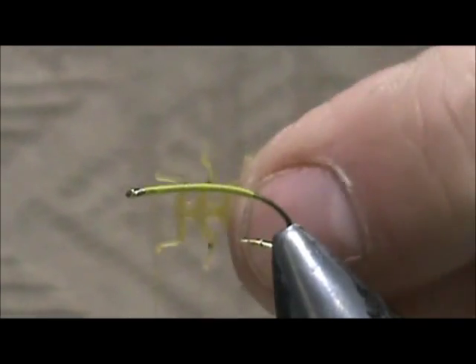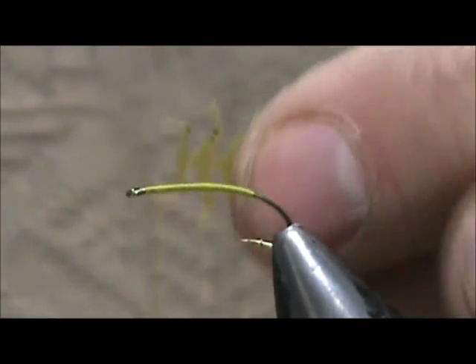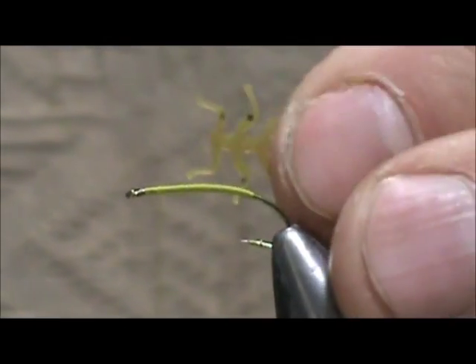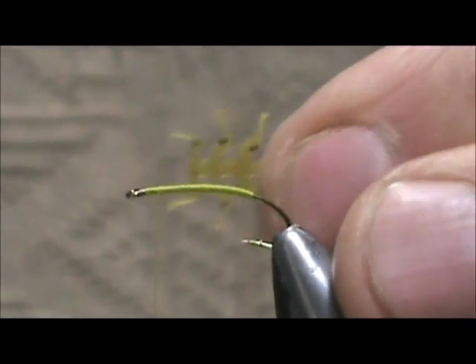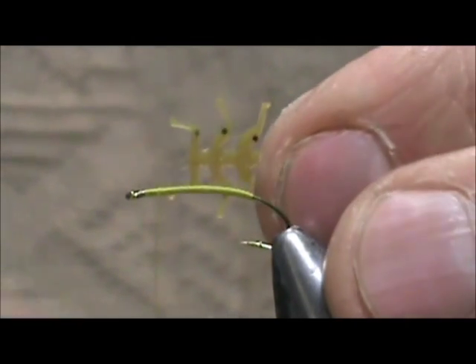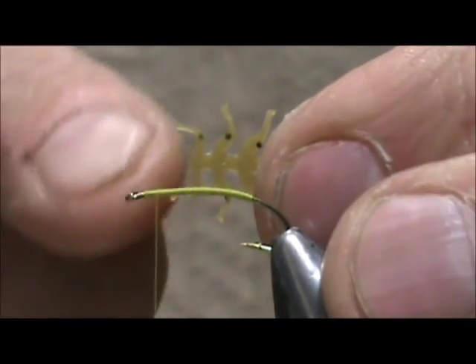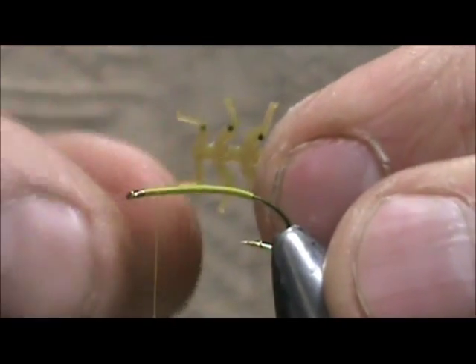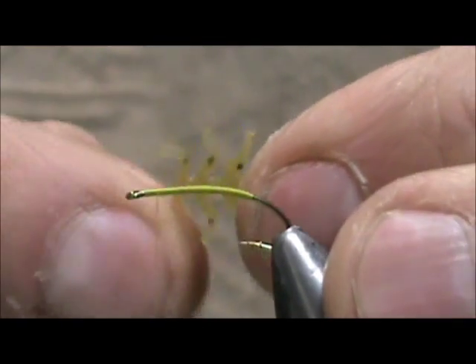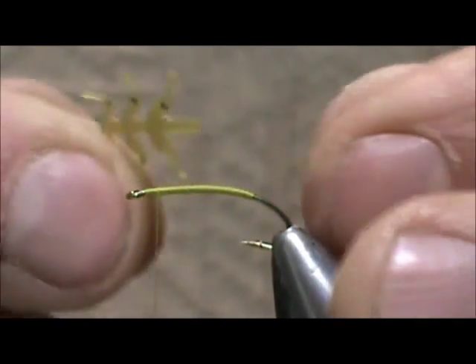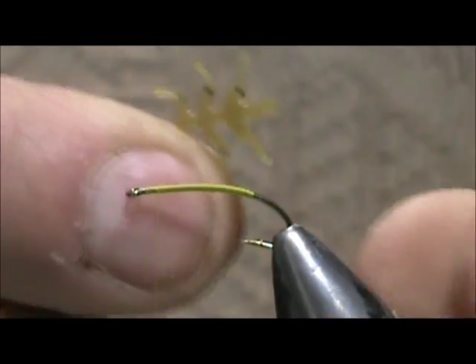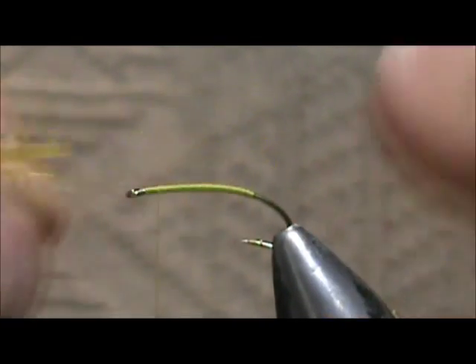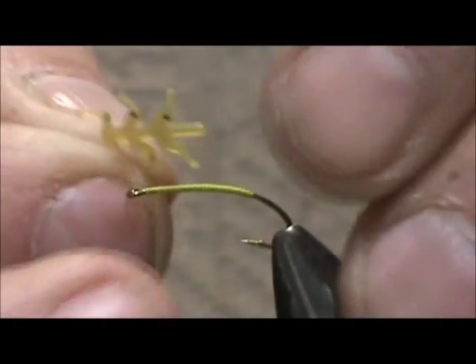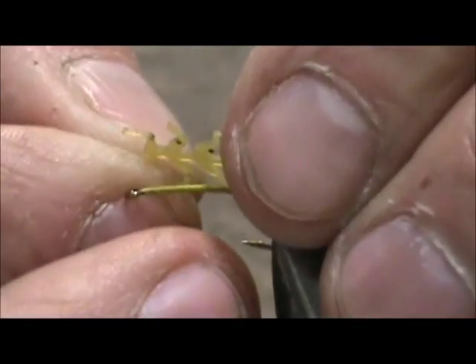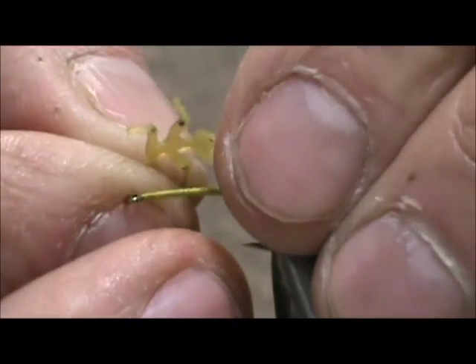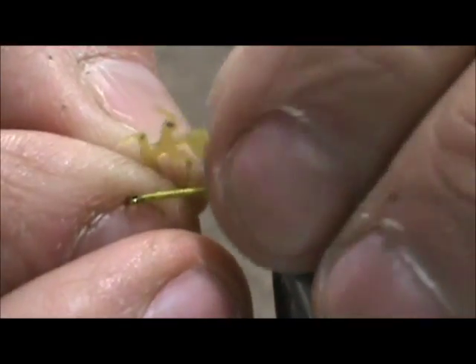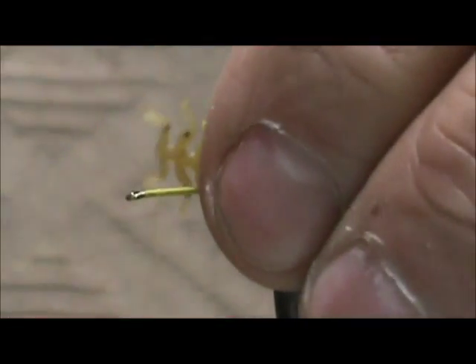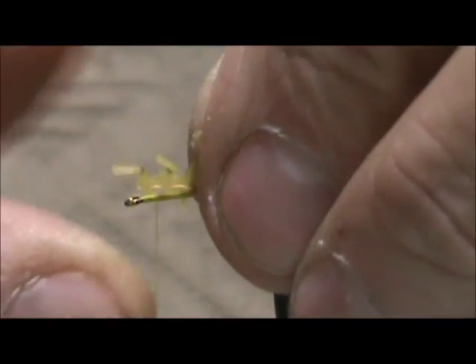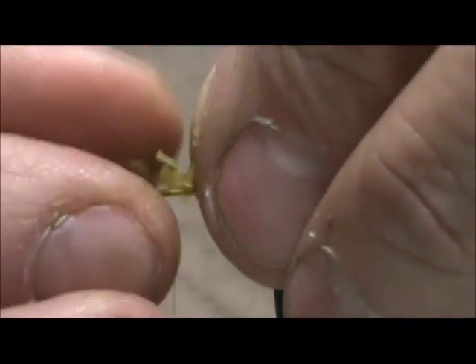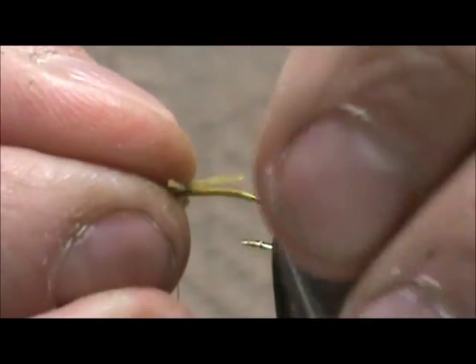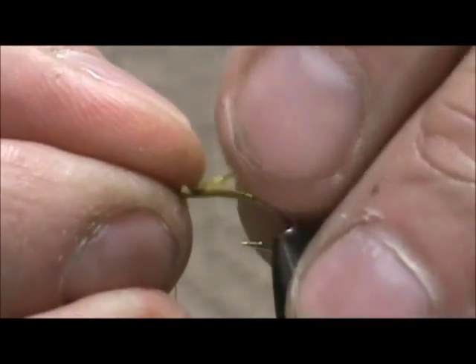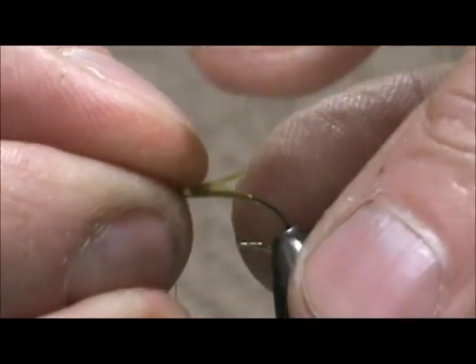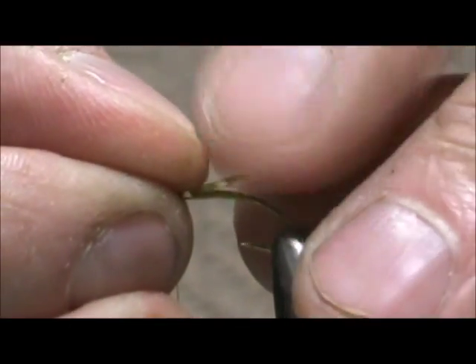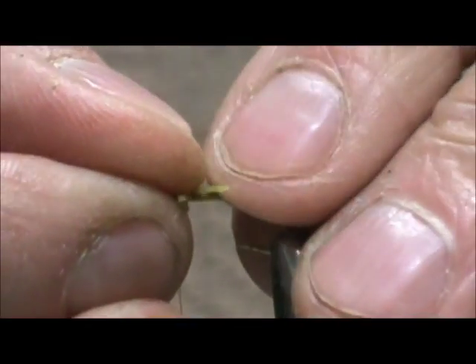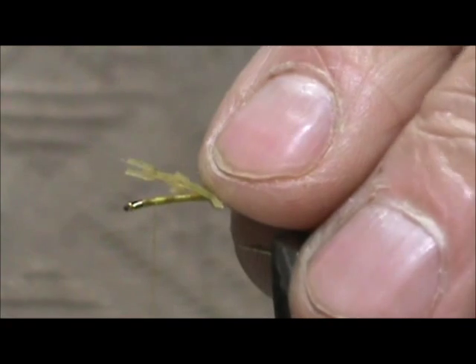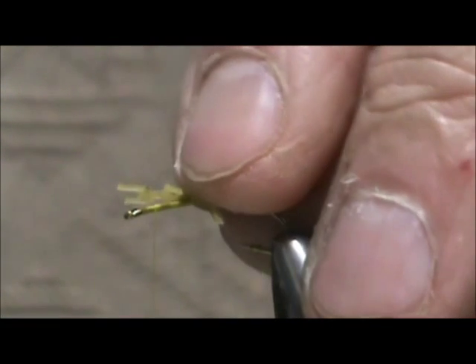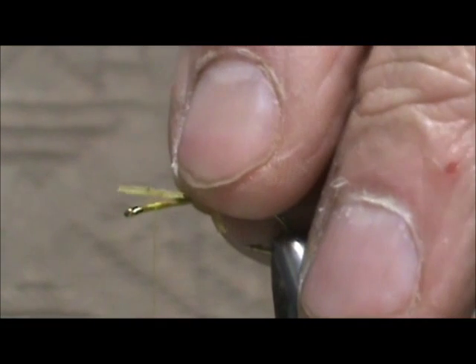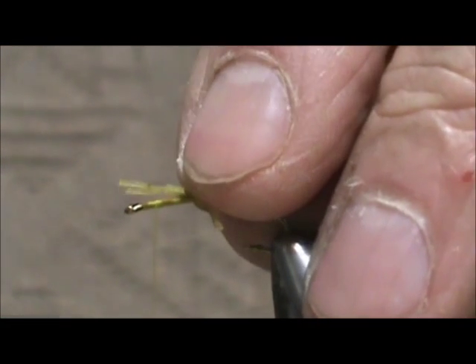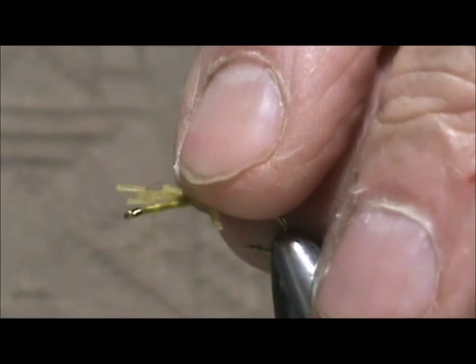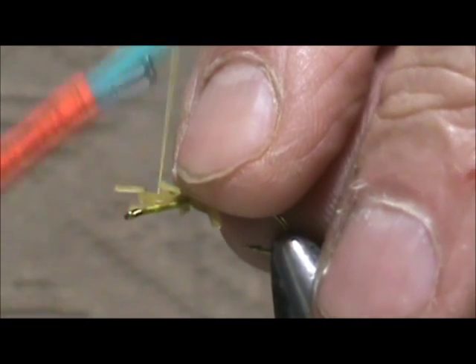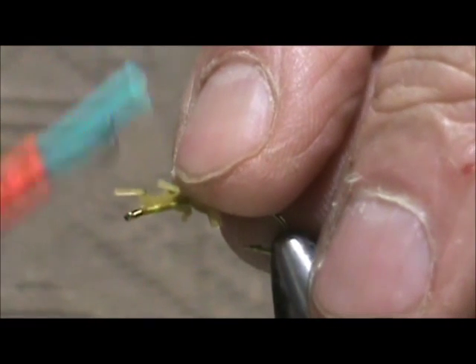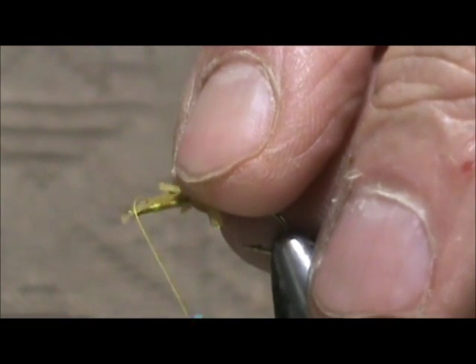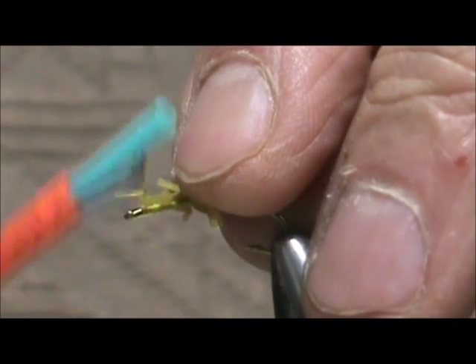Now I am going to take the Lively Legs and cut the front tab off. You can see it has a tab on the back. I want those front legs real close to the eye, and that front tab would just get in the way. I am going to tie them in.